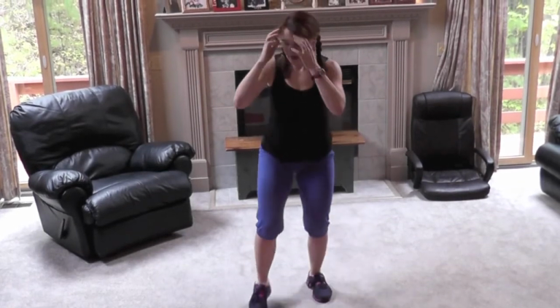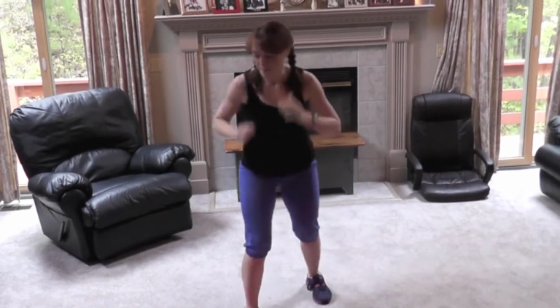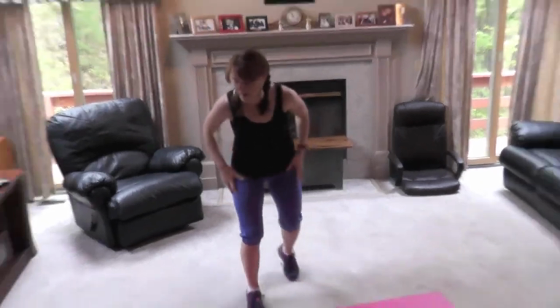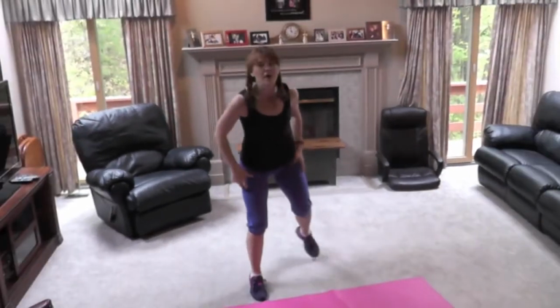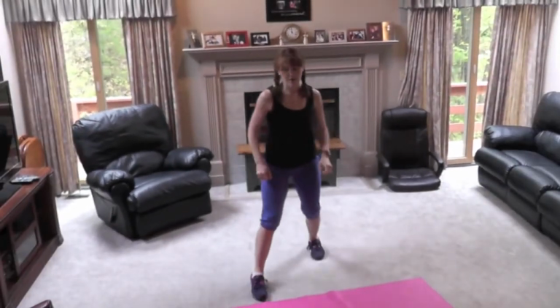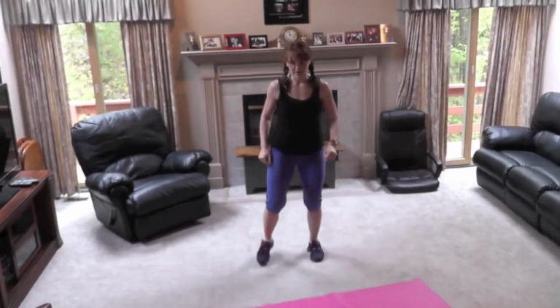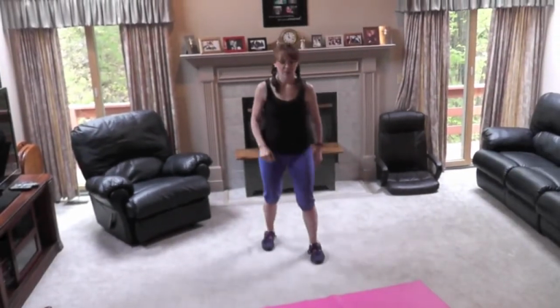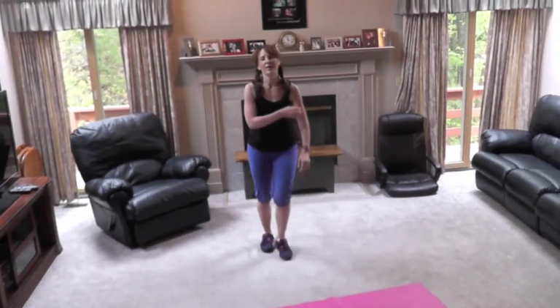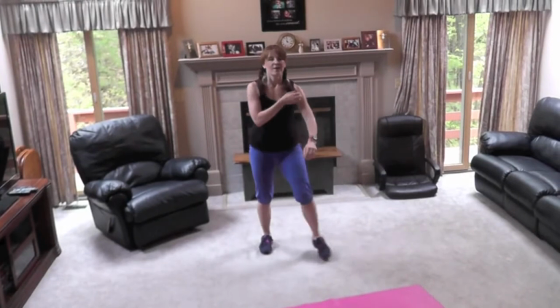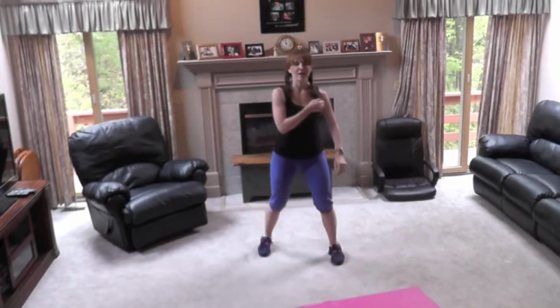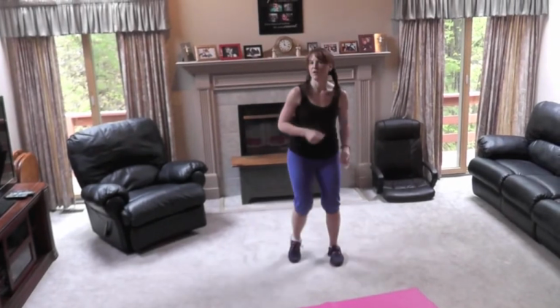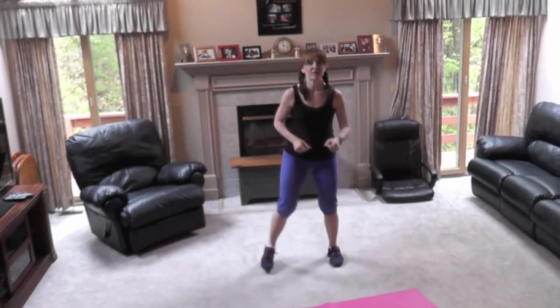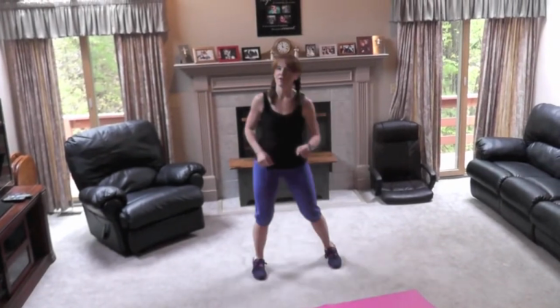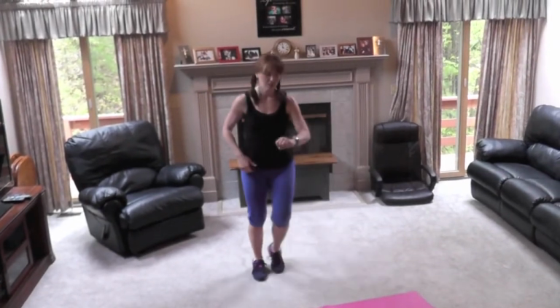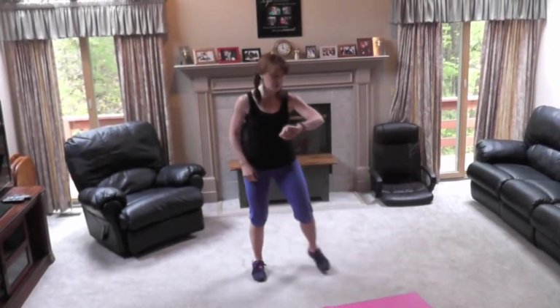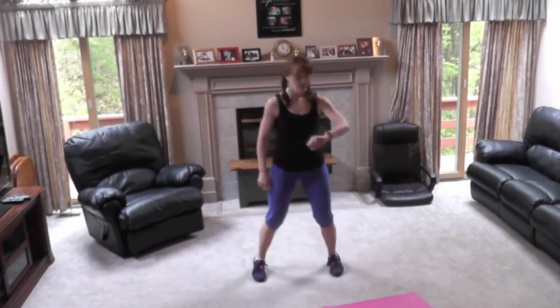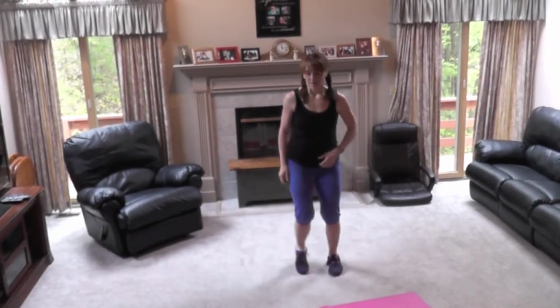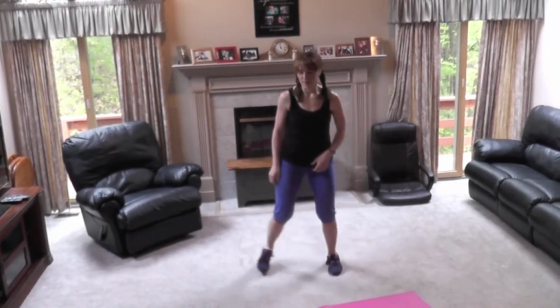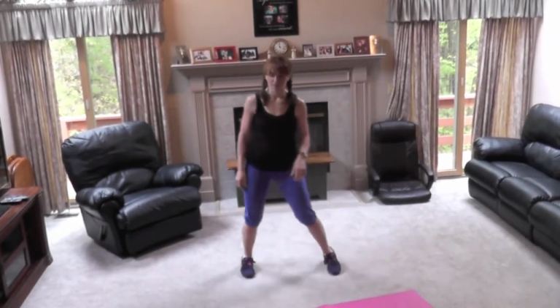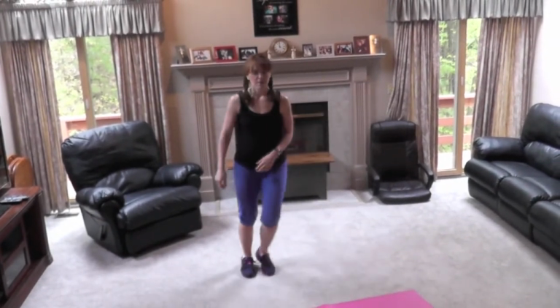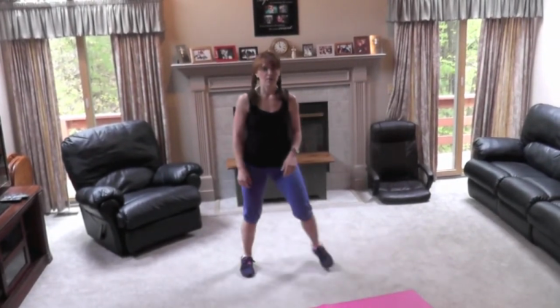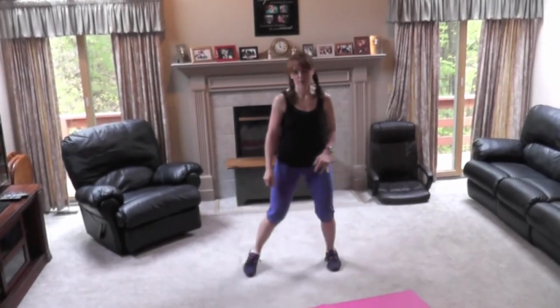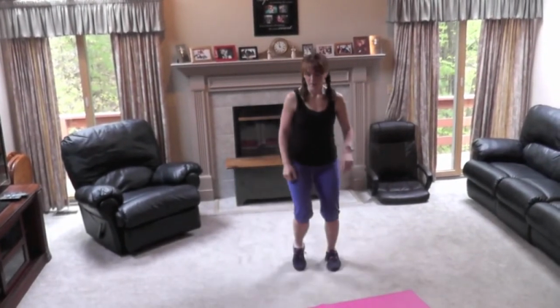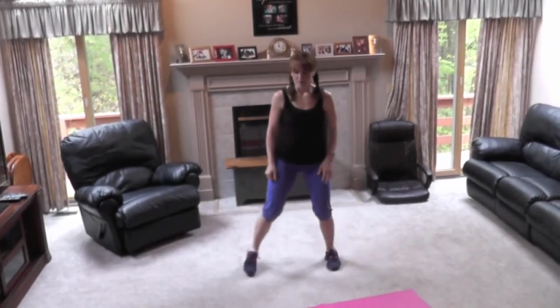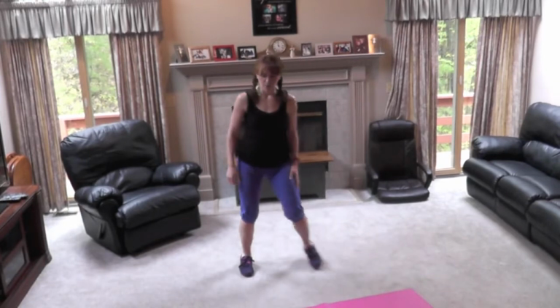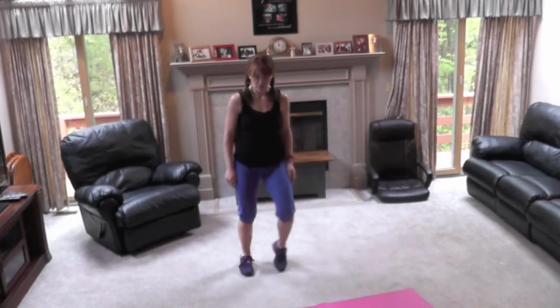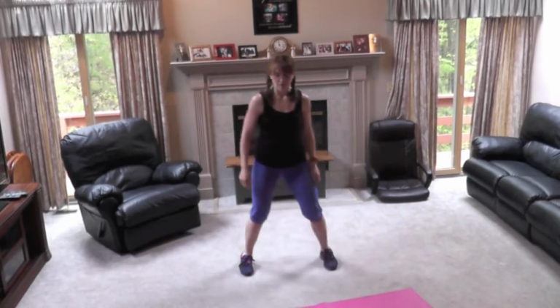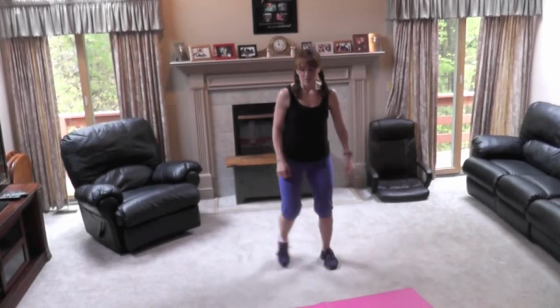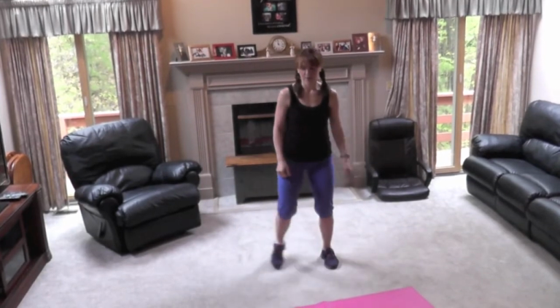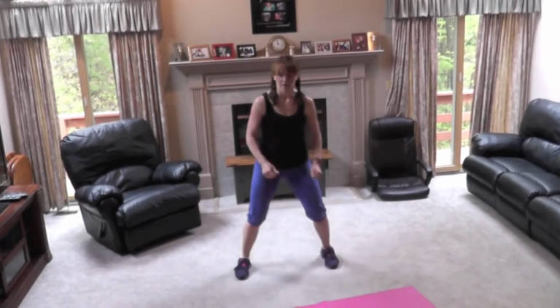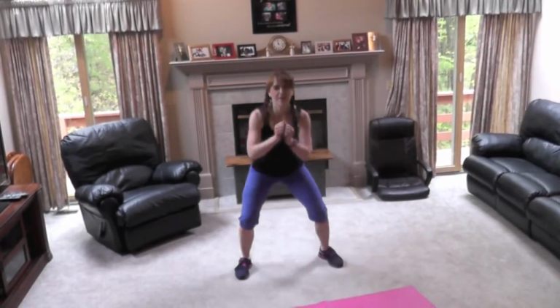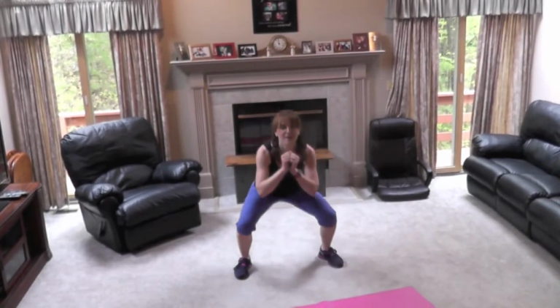Awesome. Keep that core close. Again, you don't have to click your heels. All right, get ready. Go.